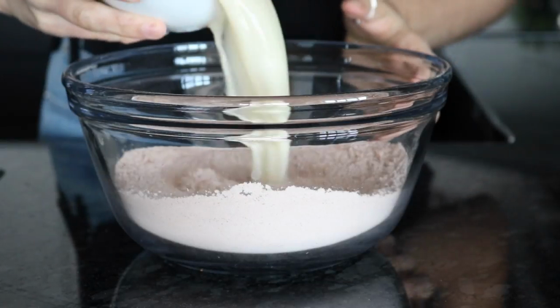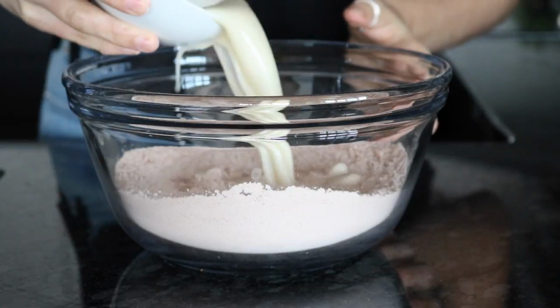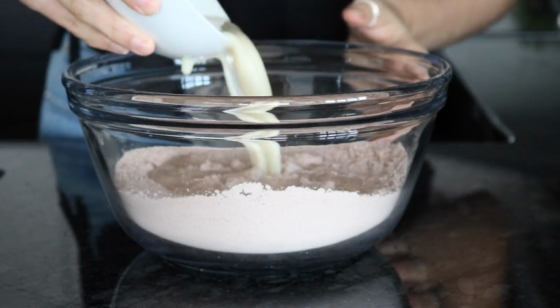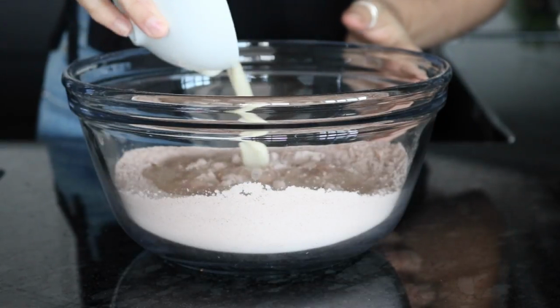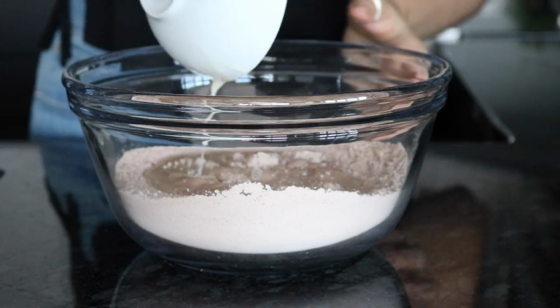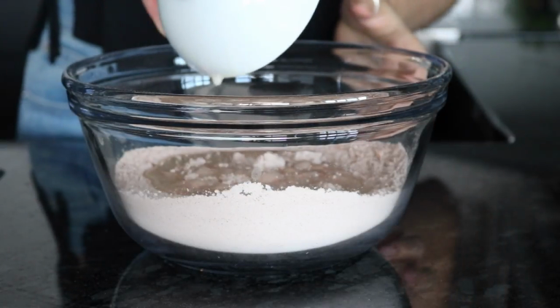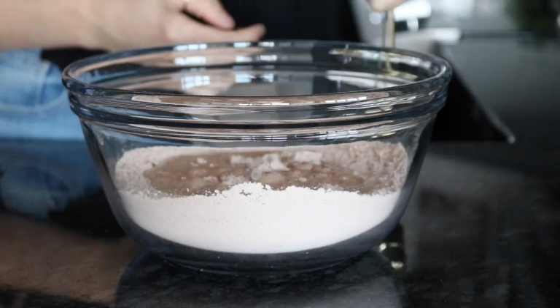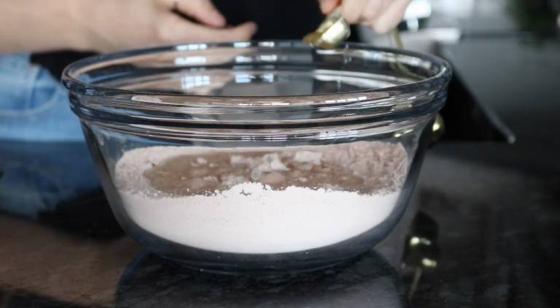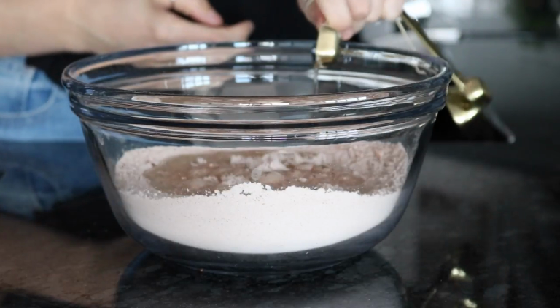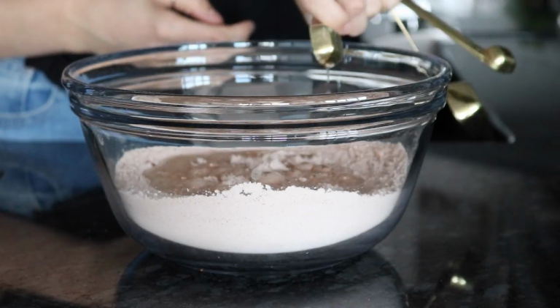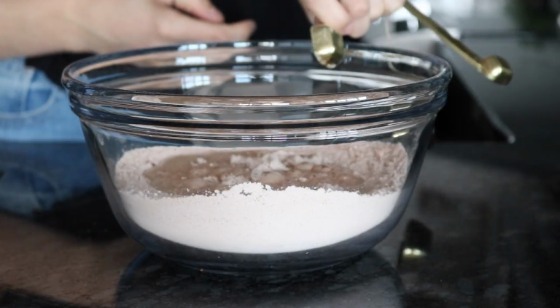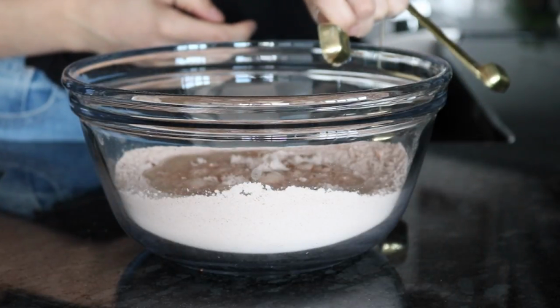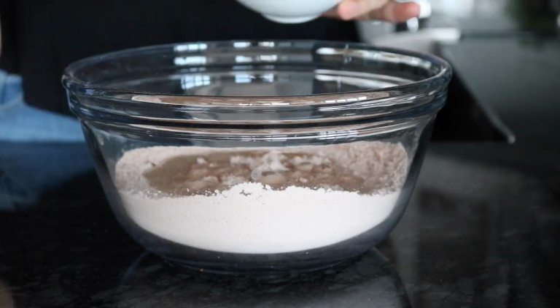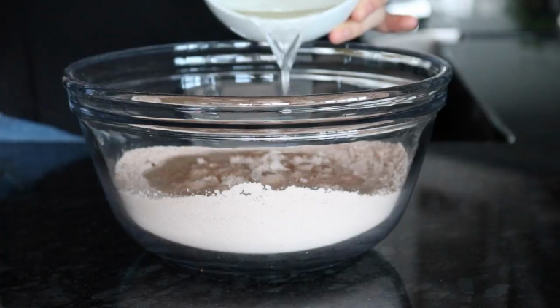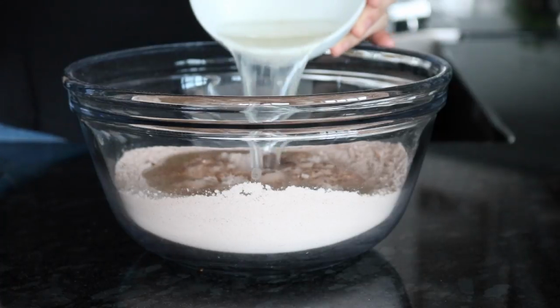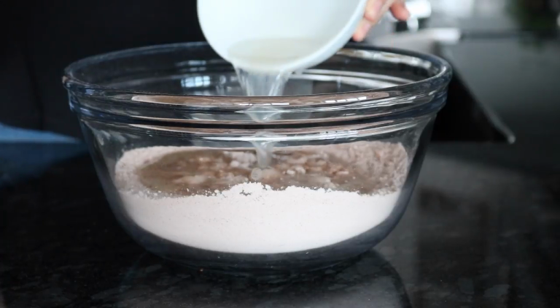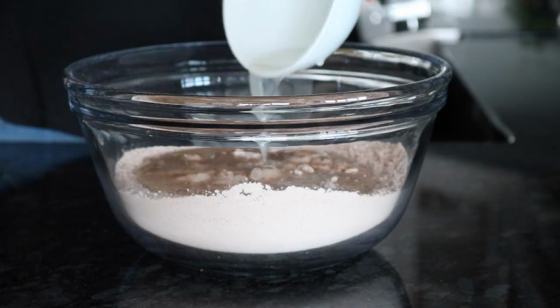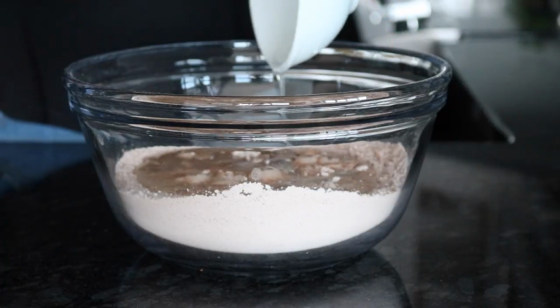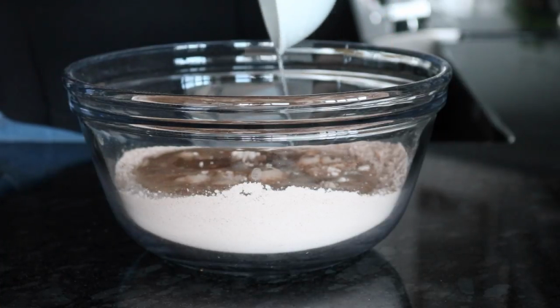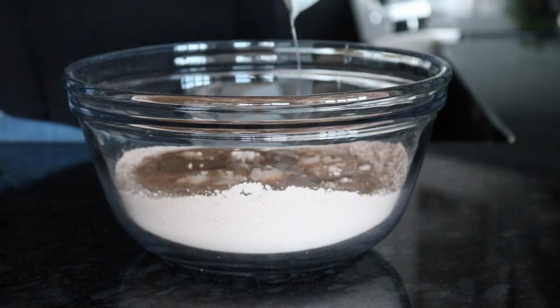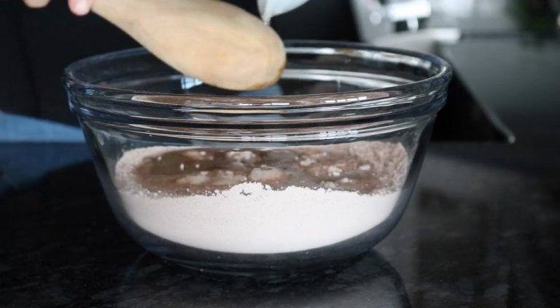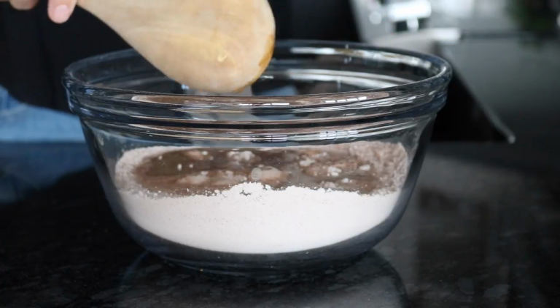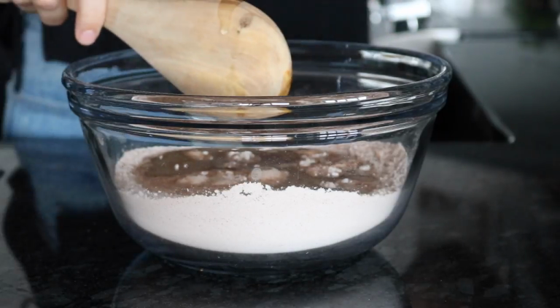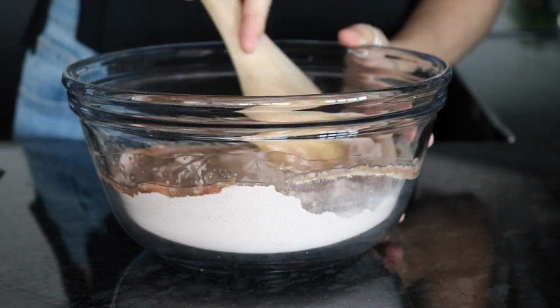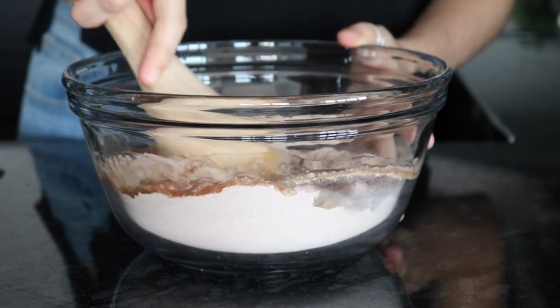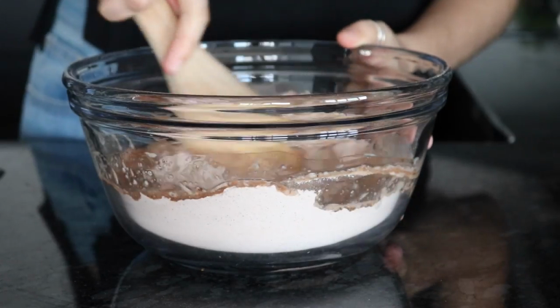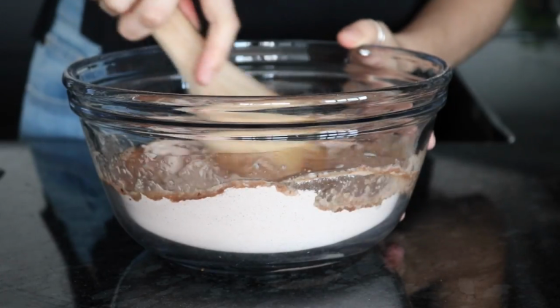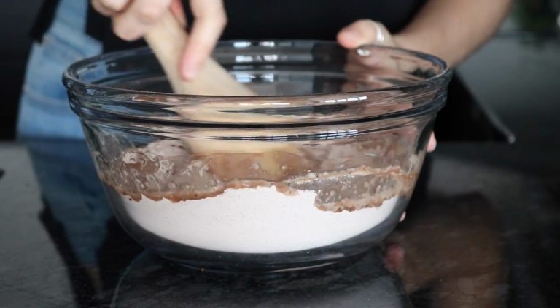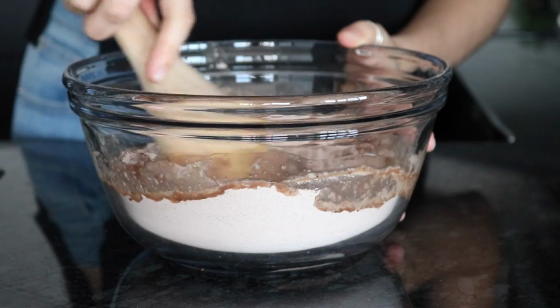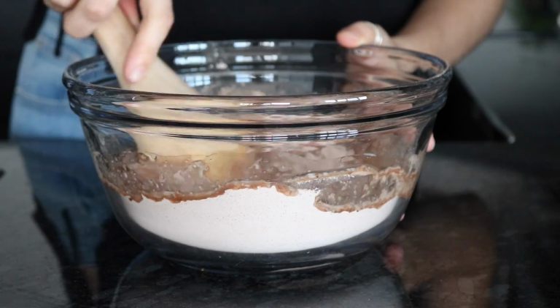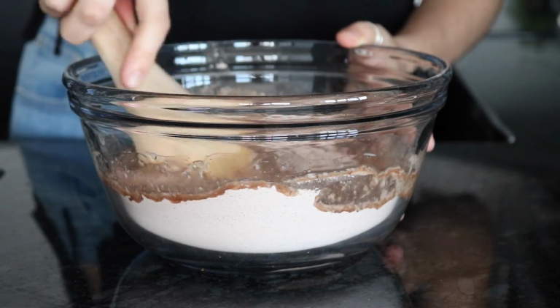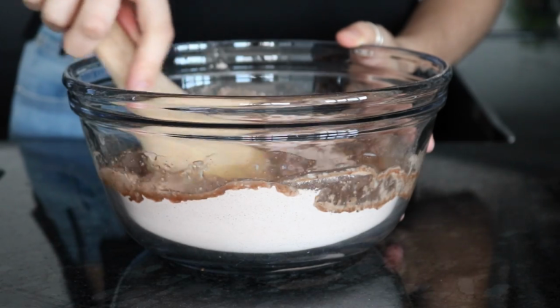Then add some non-dairy milk, some apple cider vinegar or lemon juice, and some melted coconut oil. Mix that until it is all combined into a smooth batter.